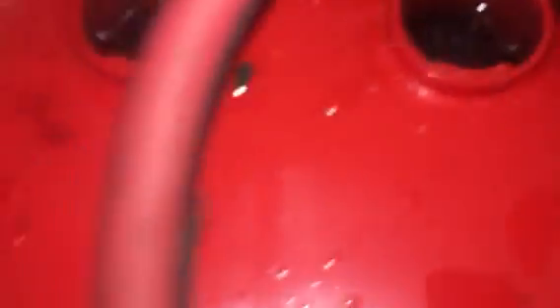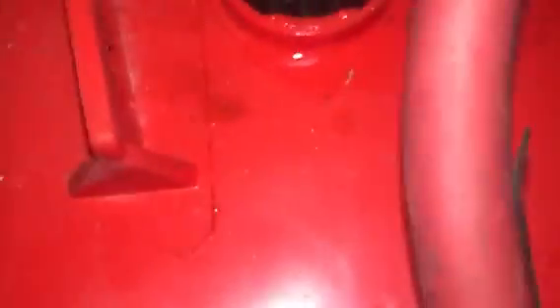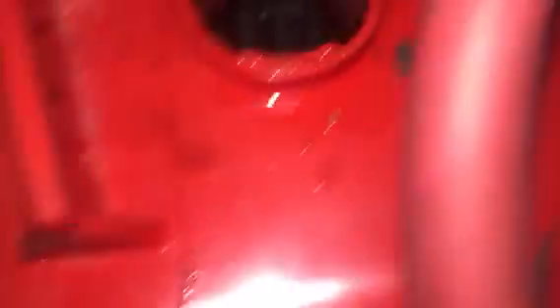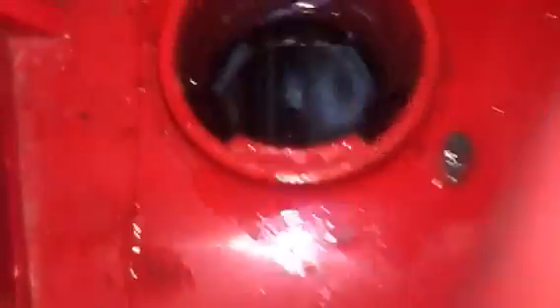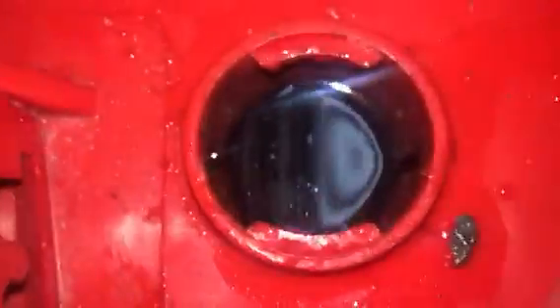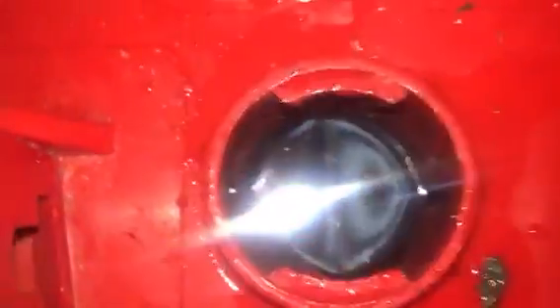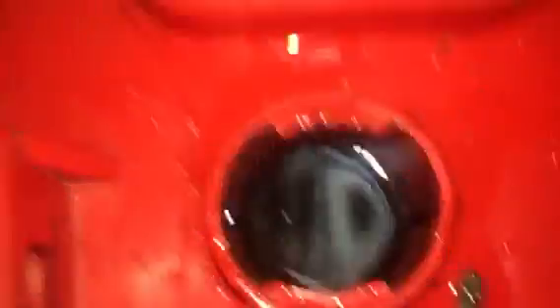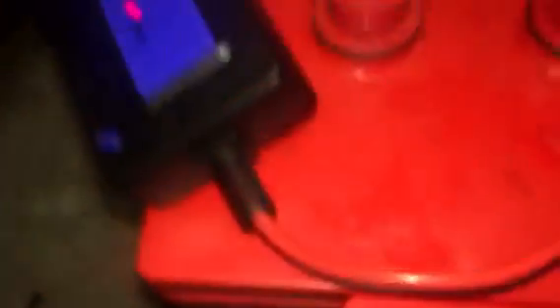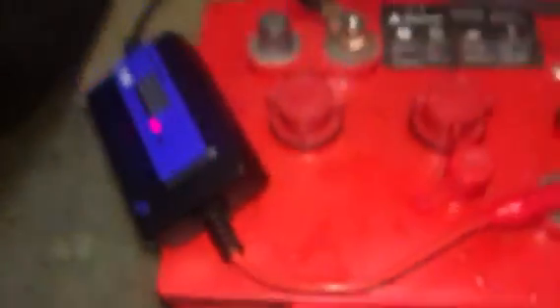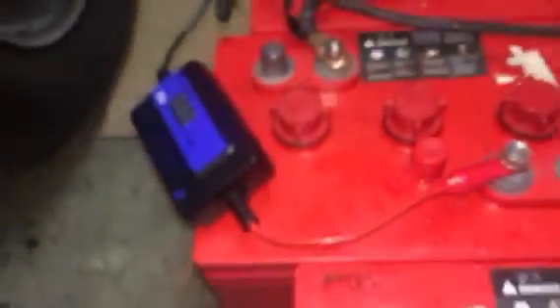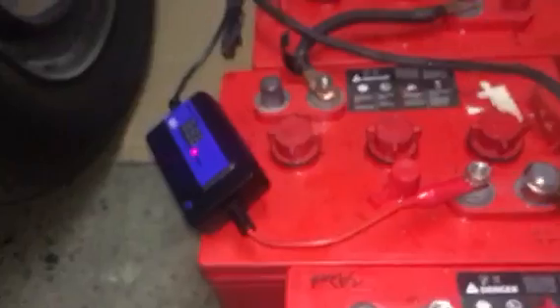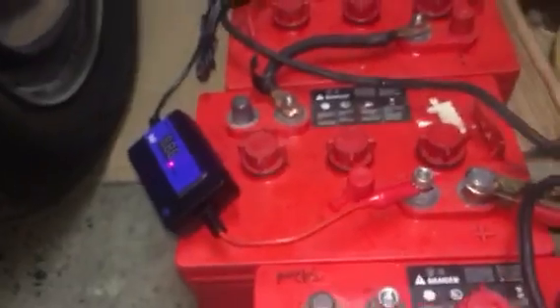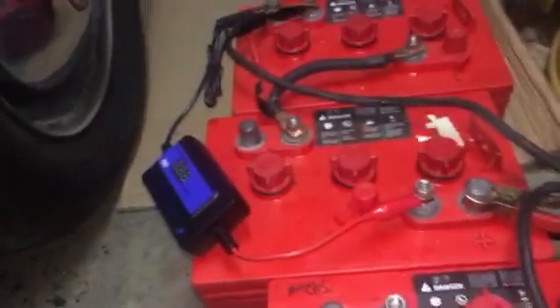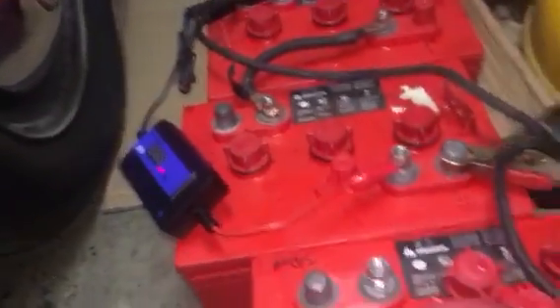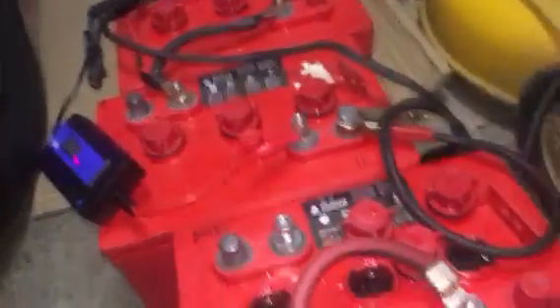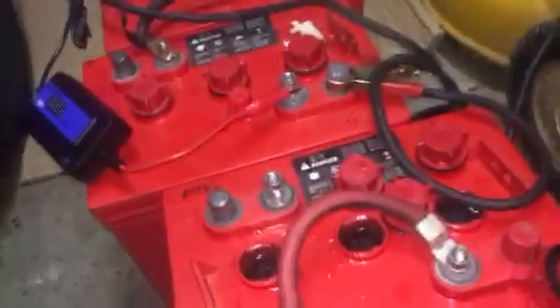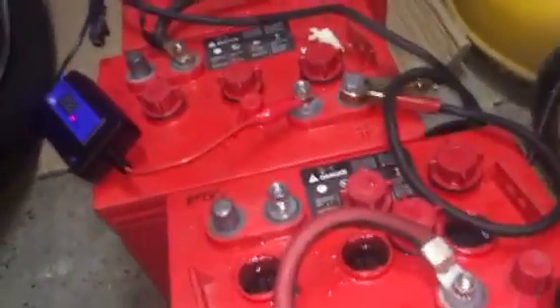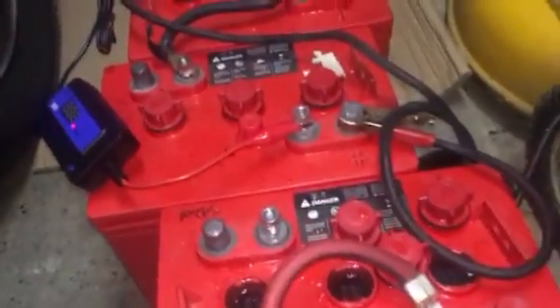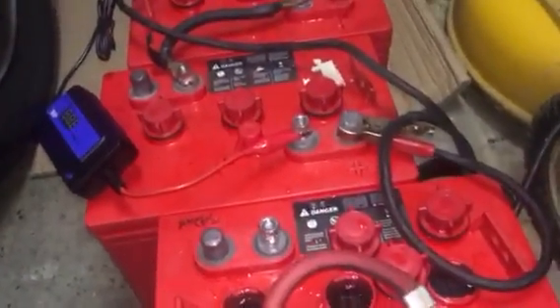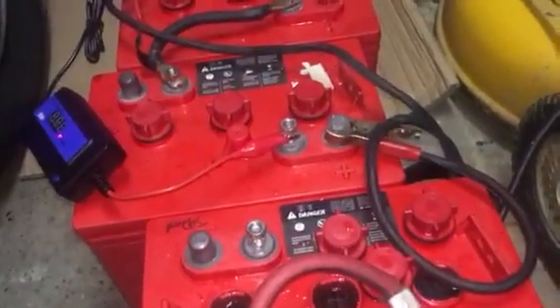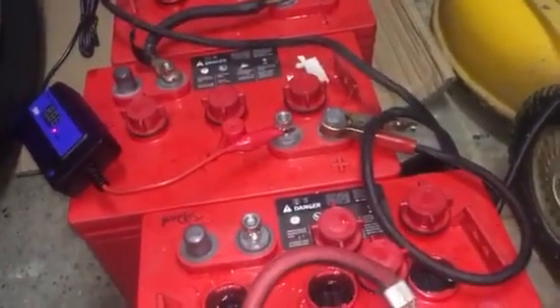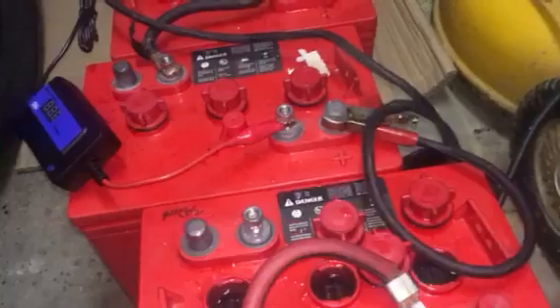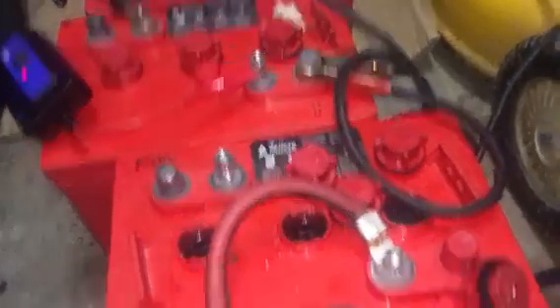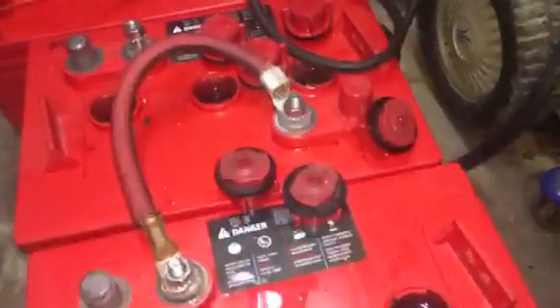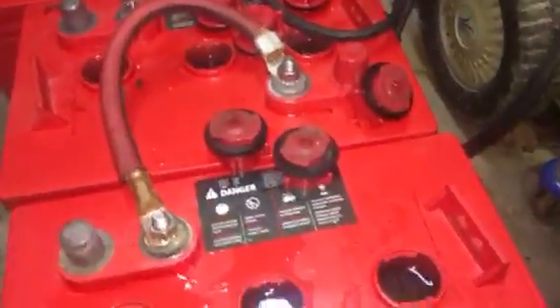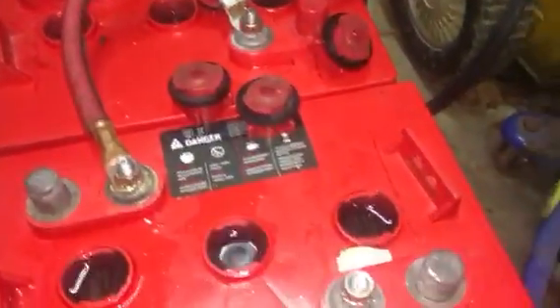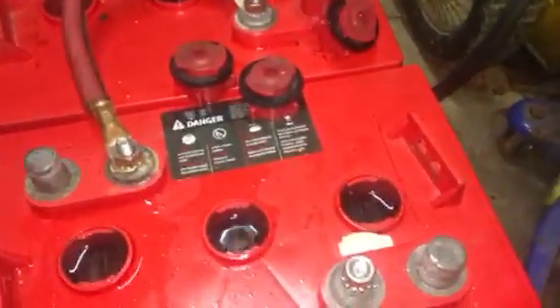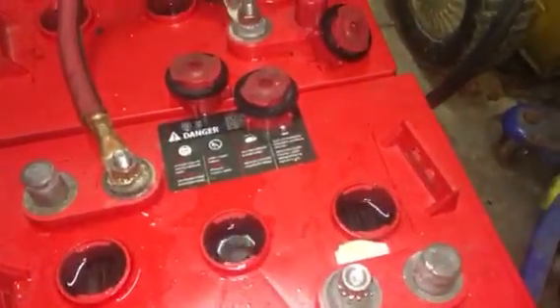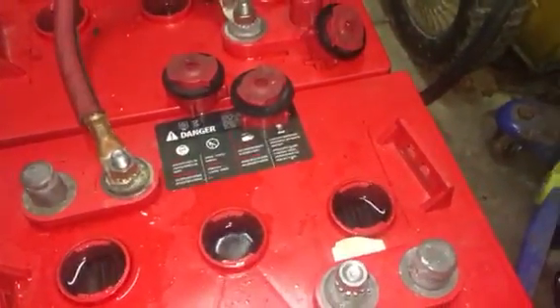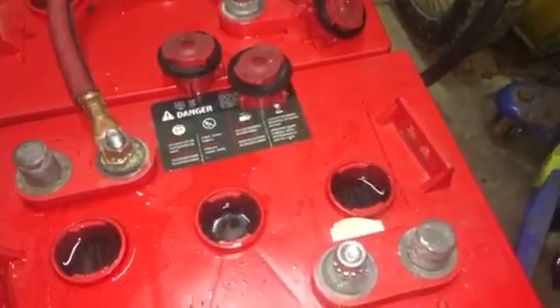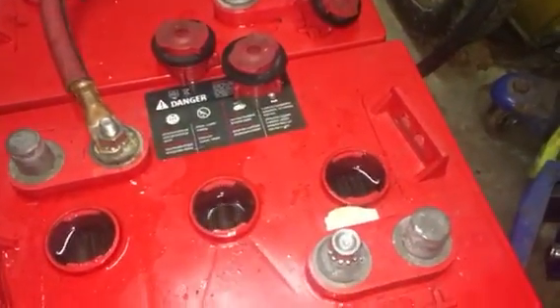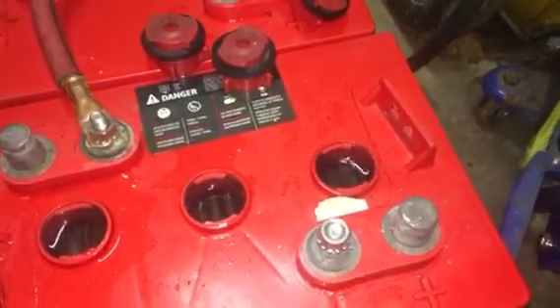Regardless, the voltage is up on them. So either that little thing is doing magic, and/or the old-fashioned charger is doing magic. Maybe they were in a condition that the smart charger didn't know how to deal with.